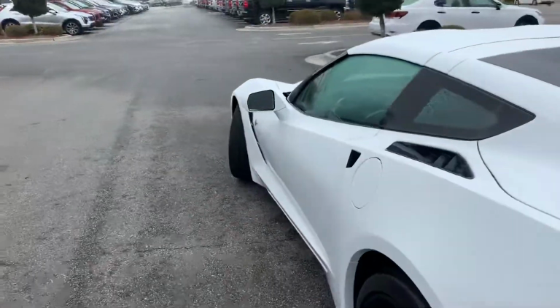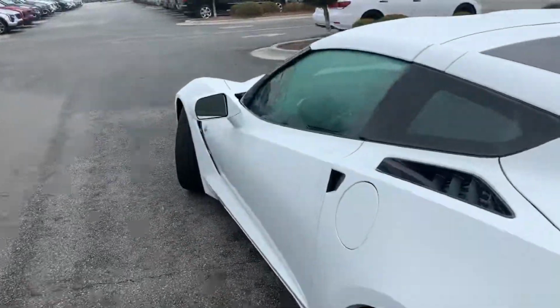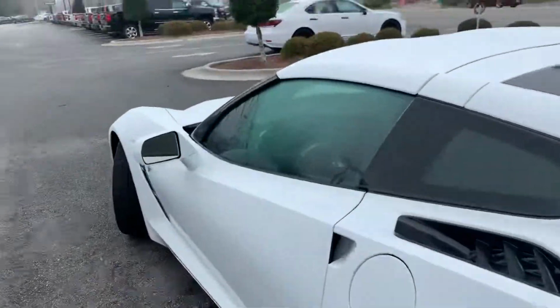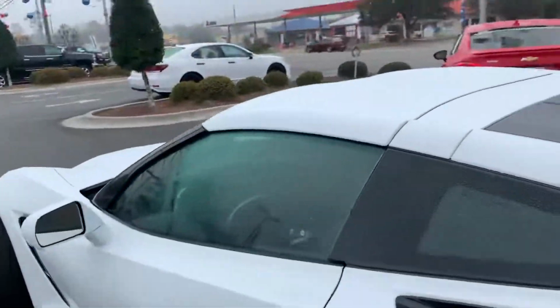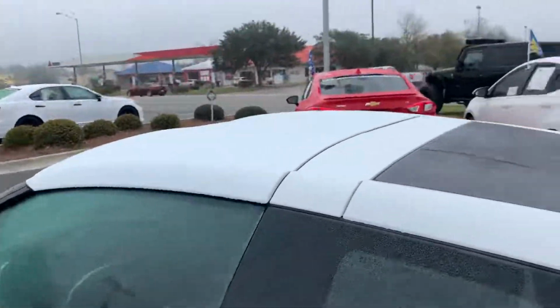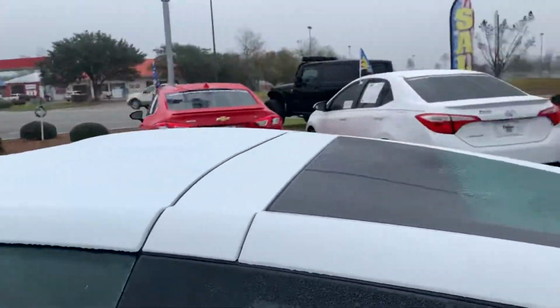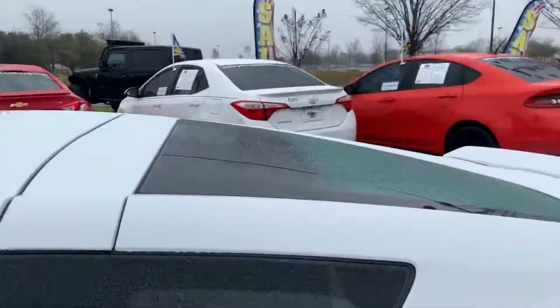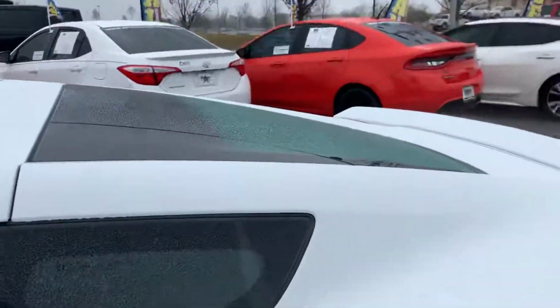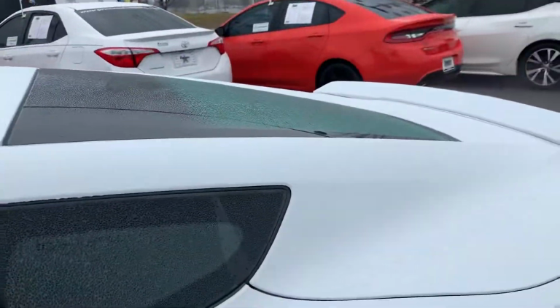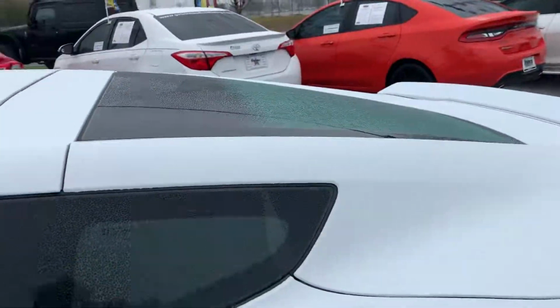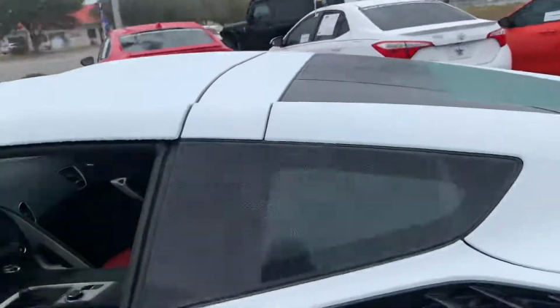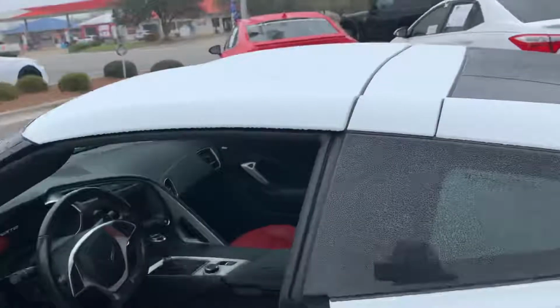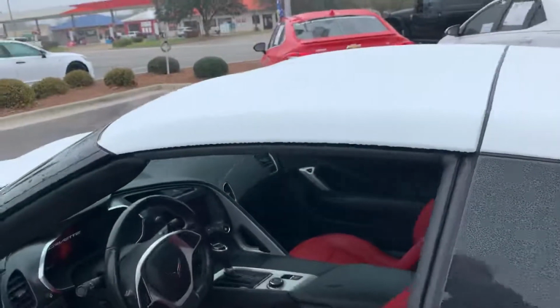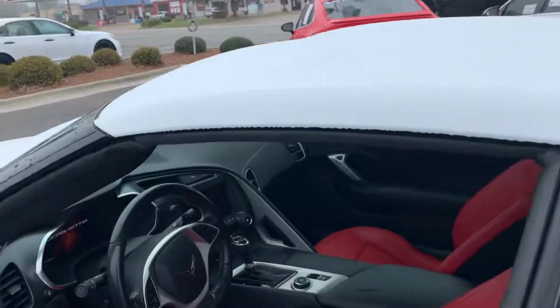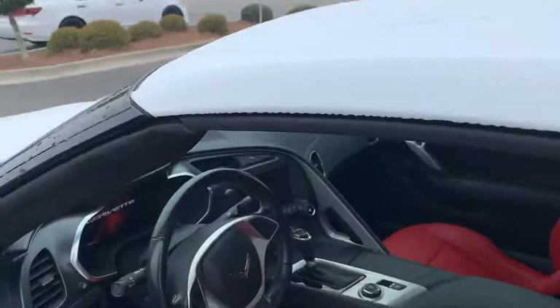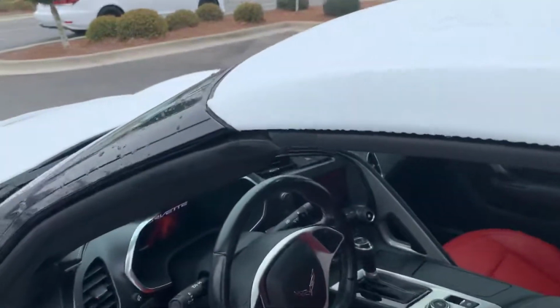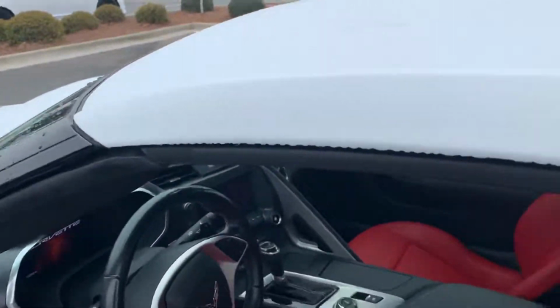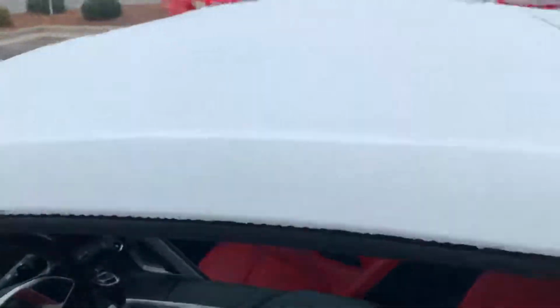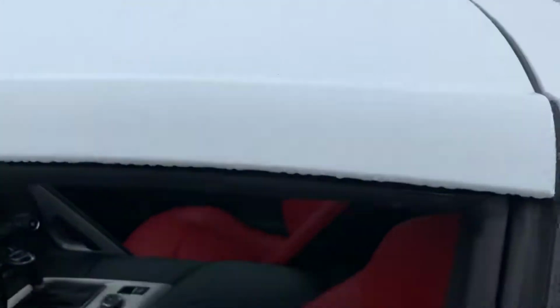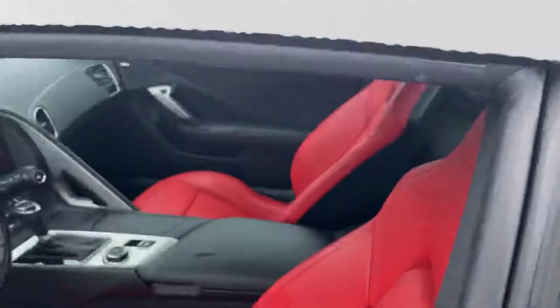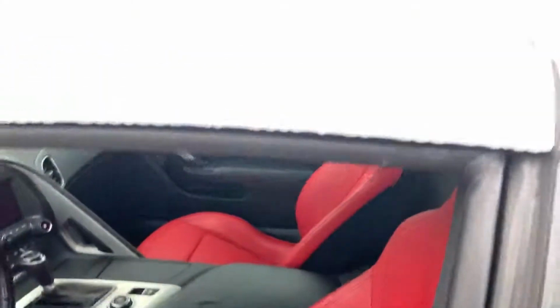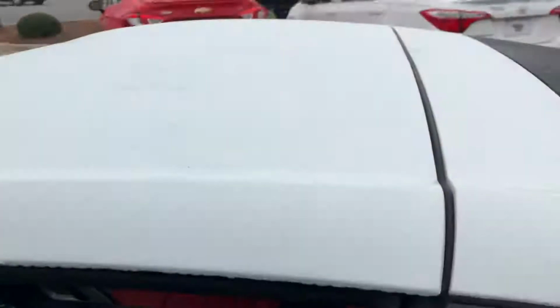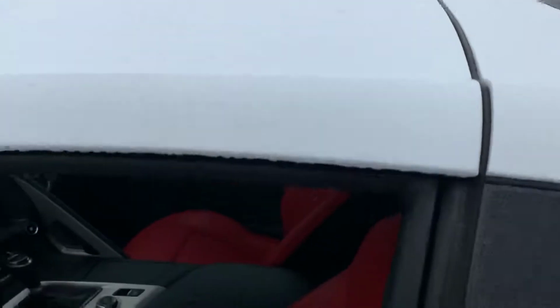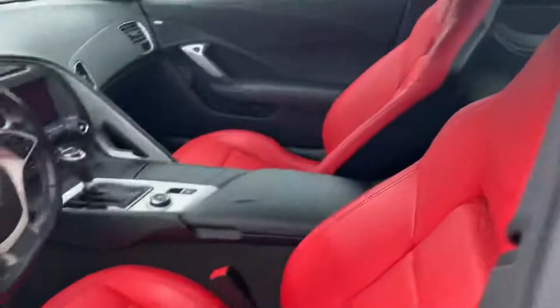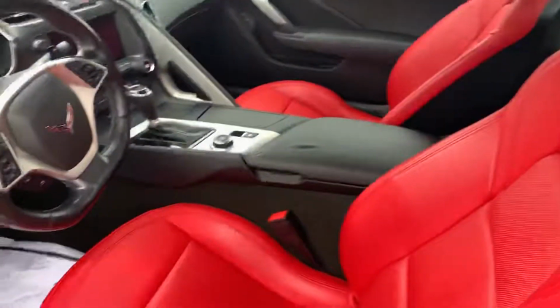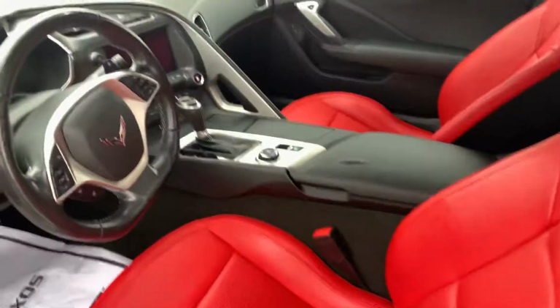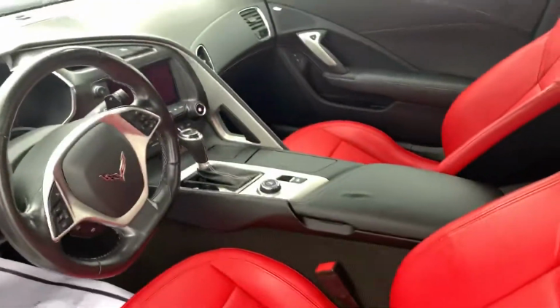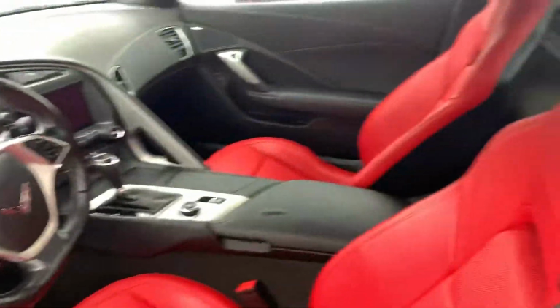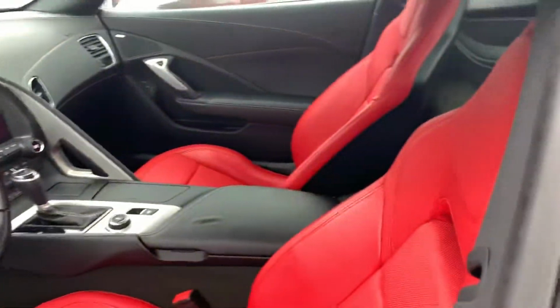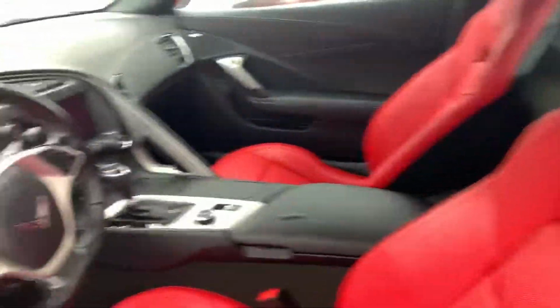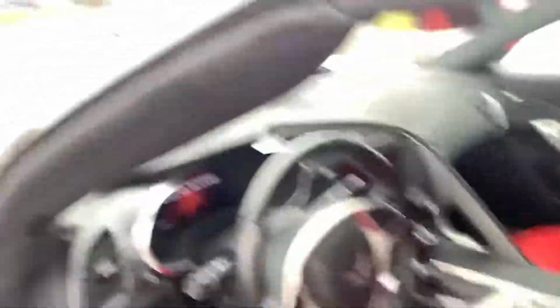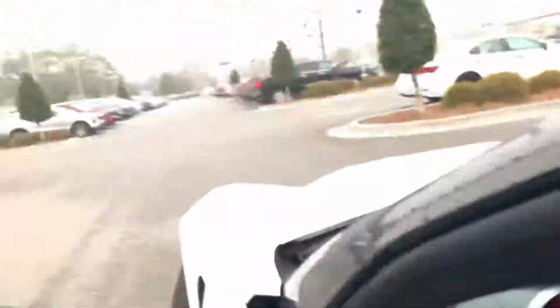That blinking that you saw there — that was the LED brake lighting. Let's look inside the car. It is that flat white on the outside with a removable hardtop, and it's got the Victory Race Red leather Nappa interior.